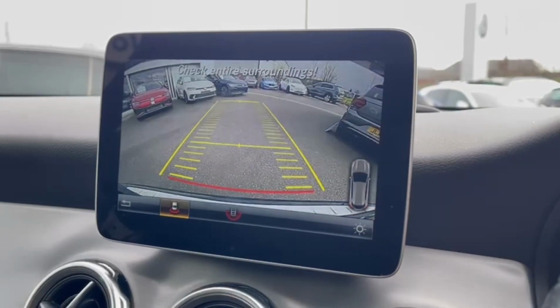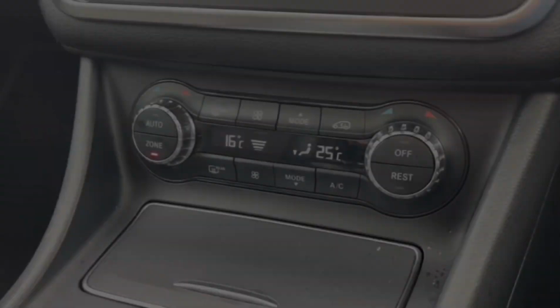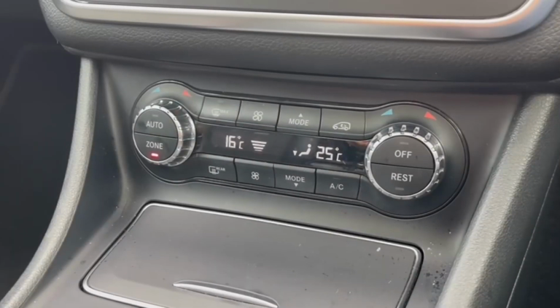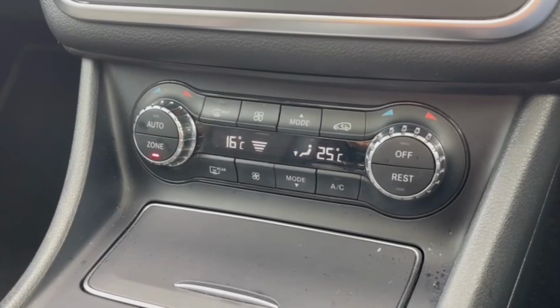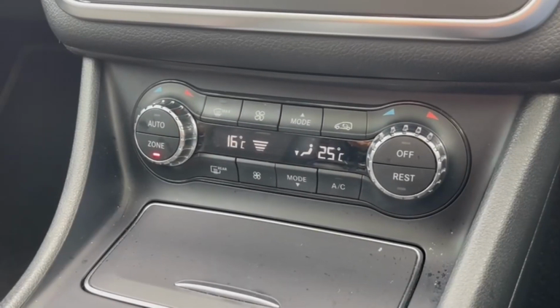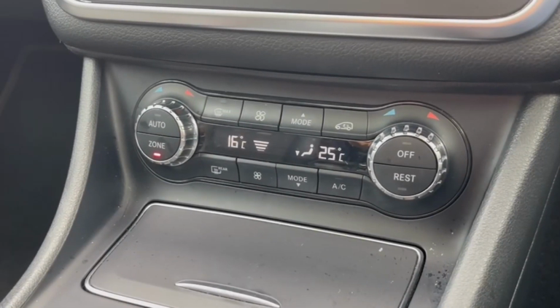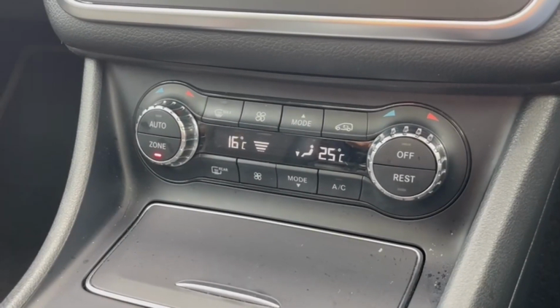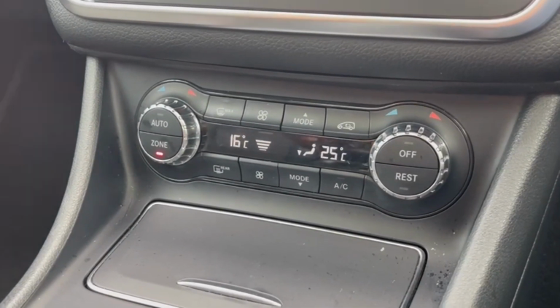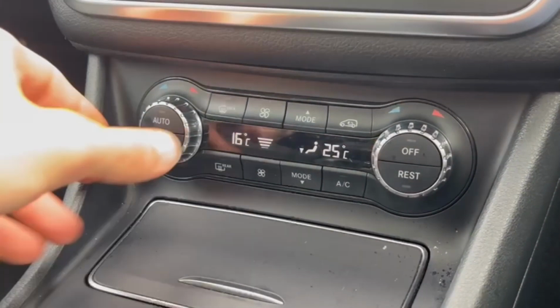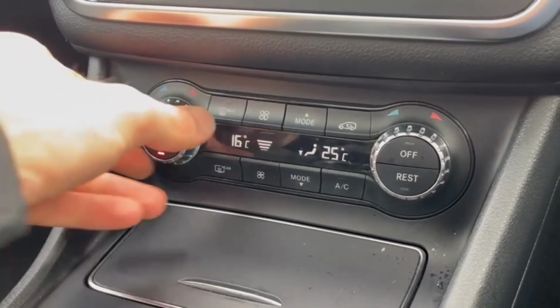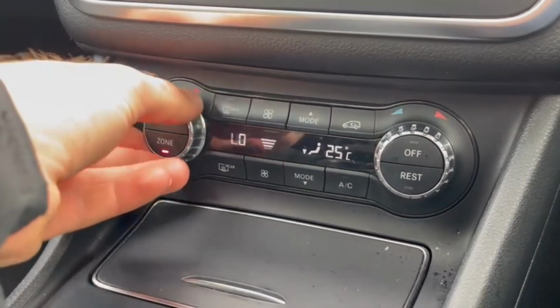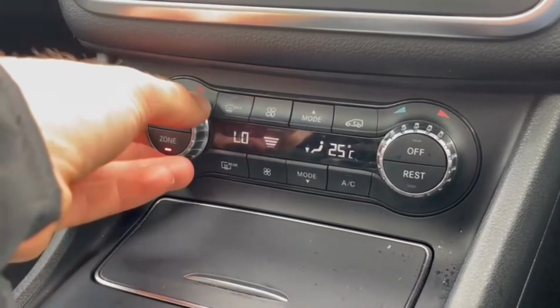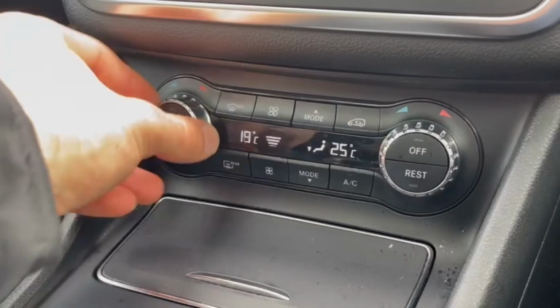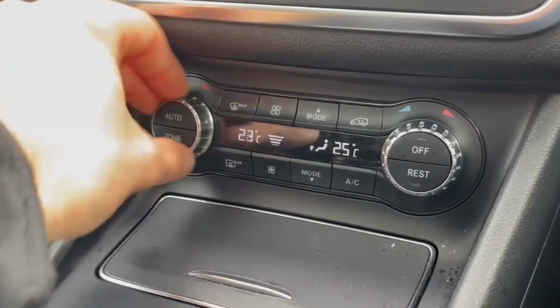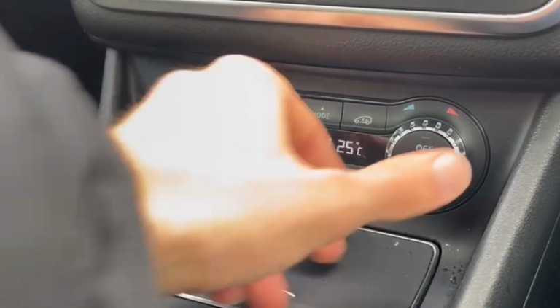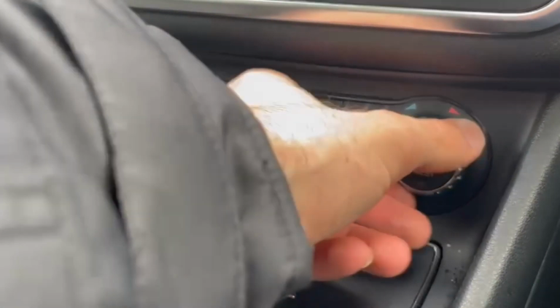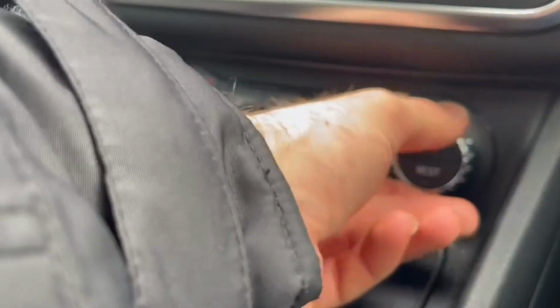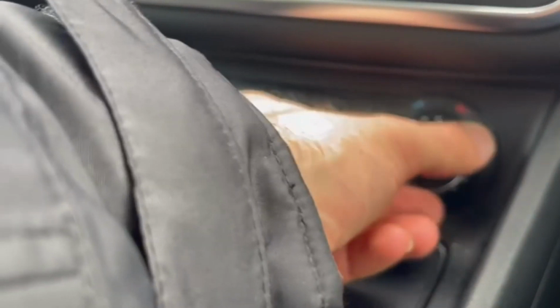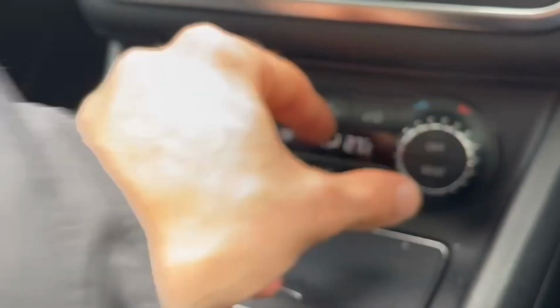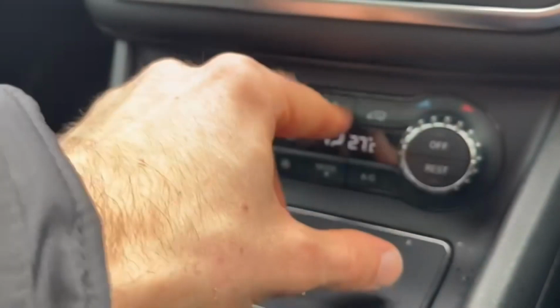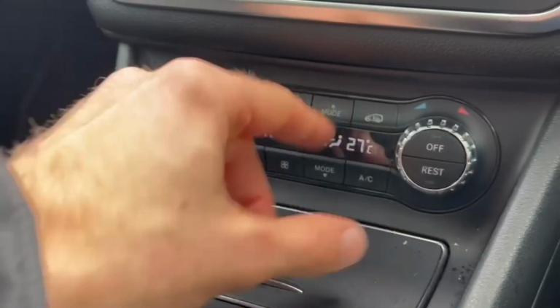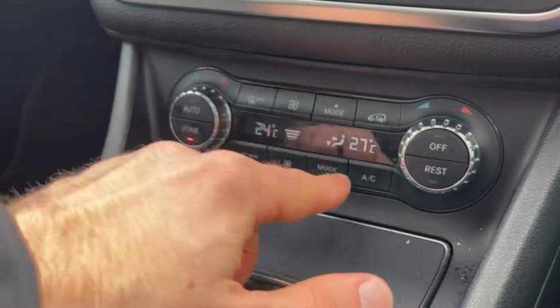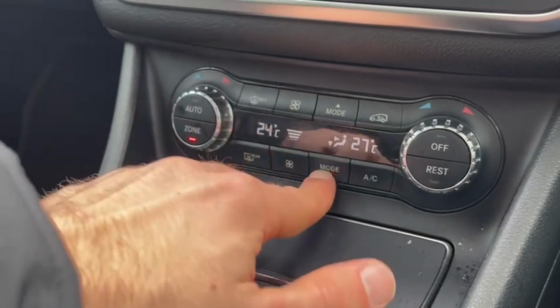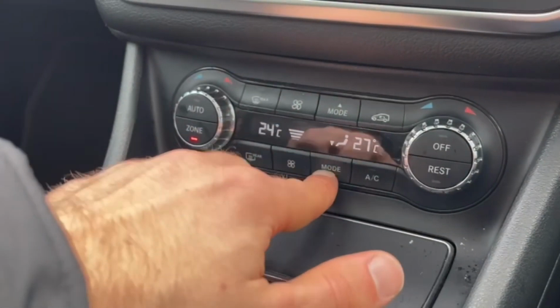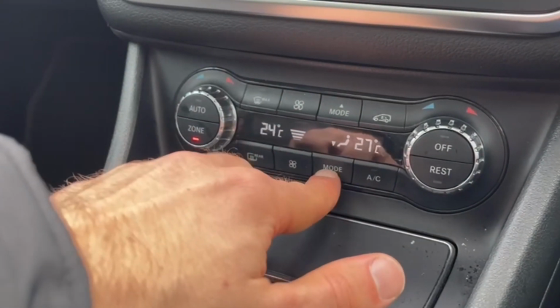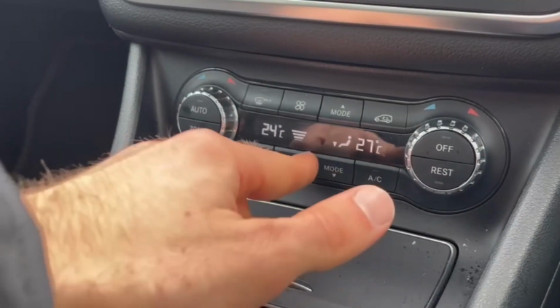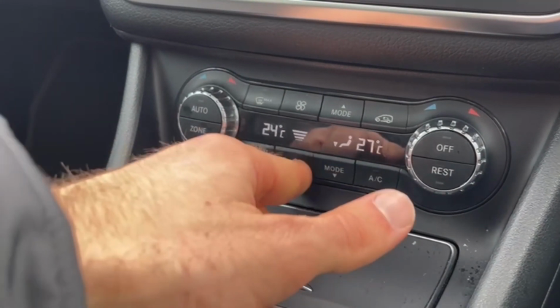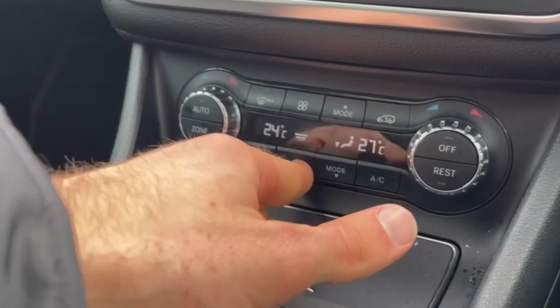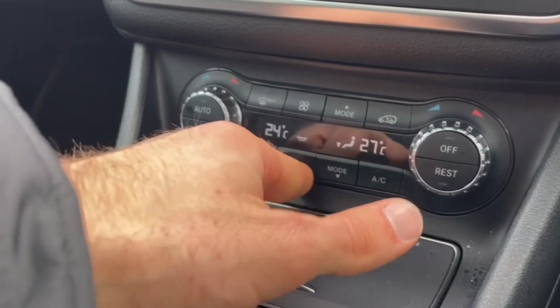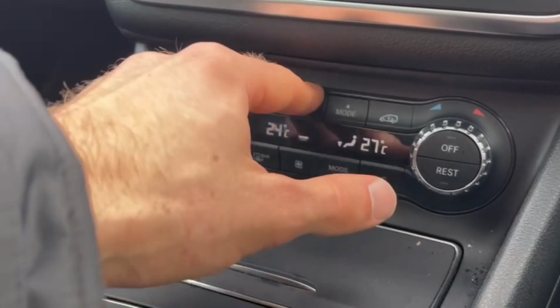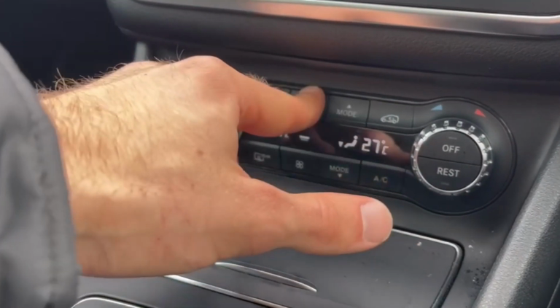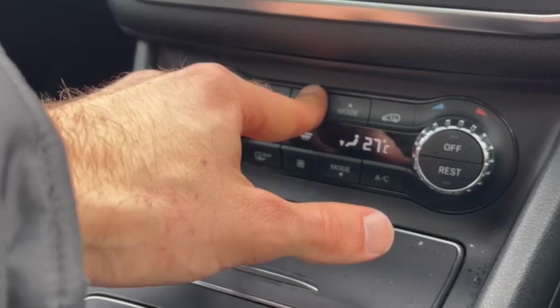Climate controls can be adjusted below the screen, with a dual zone offering individual temperature adjustment to prevent arguments between you and your passengers on how hot or cold the car is.